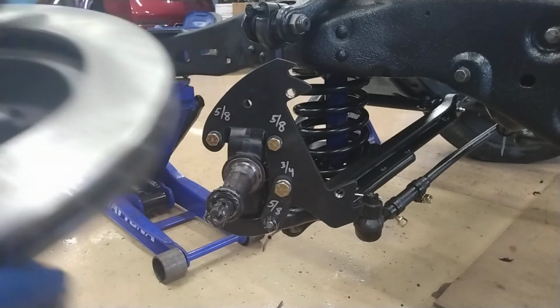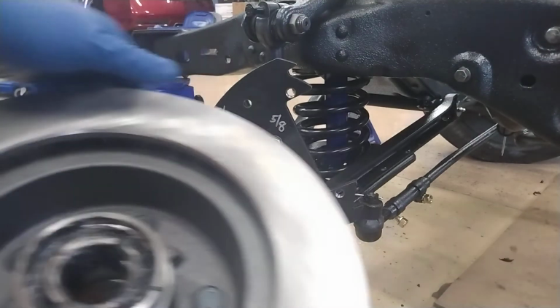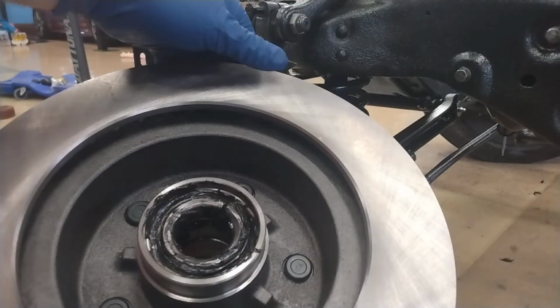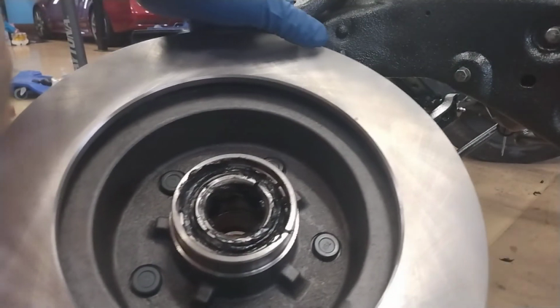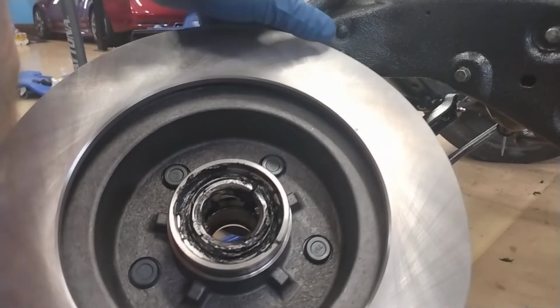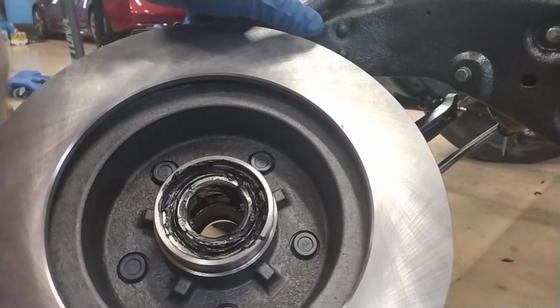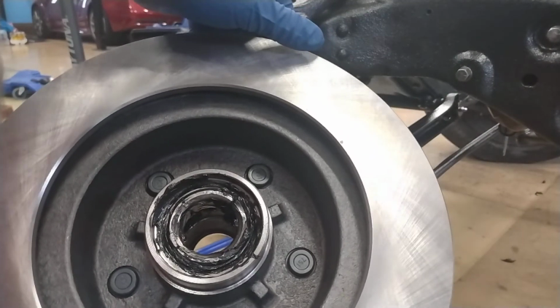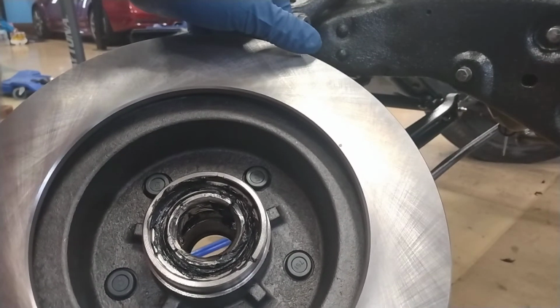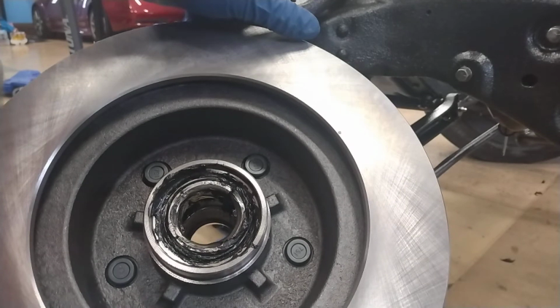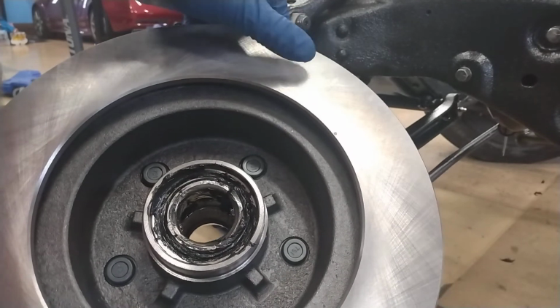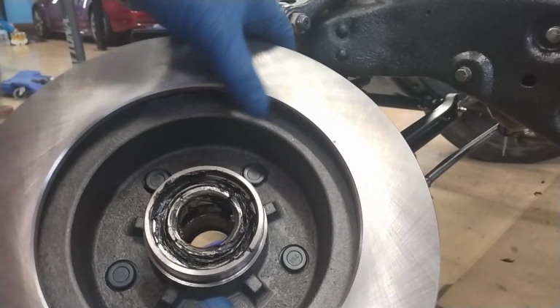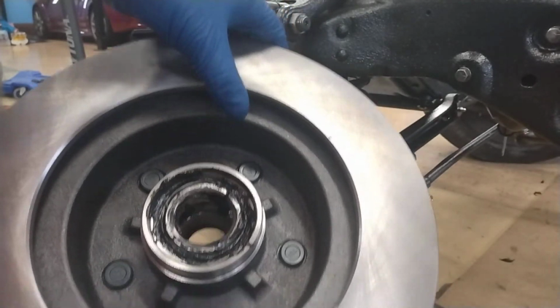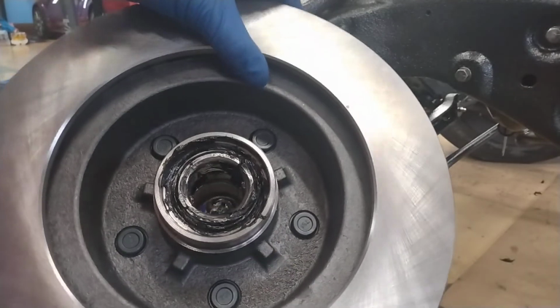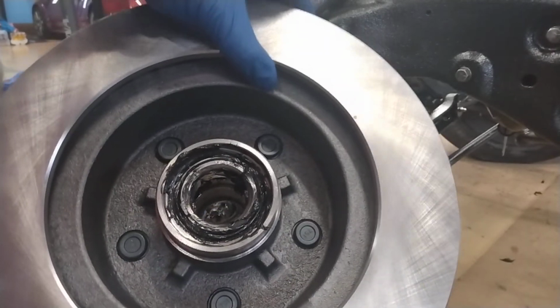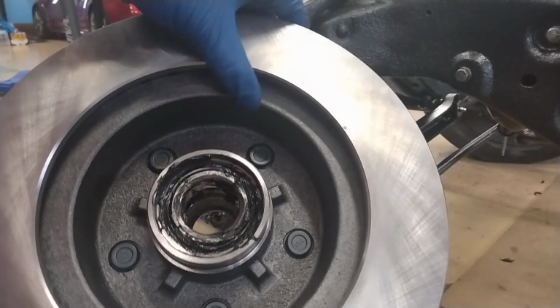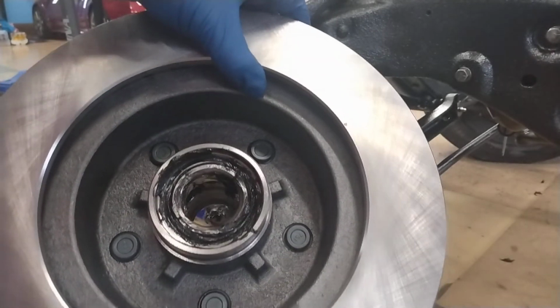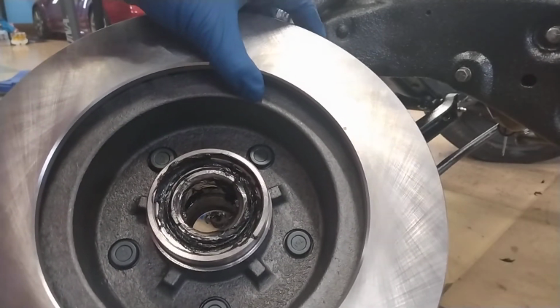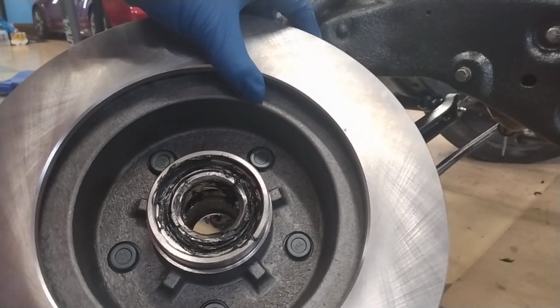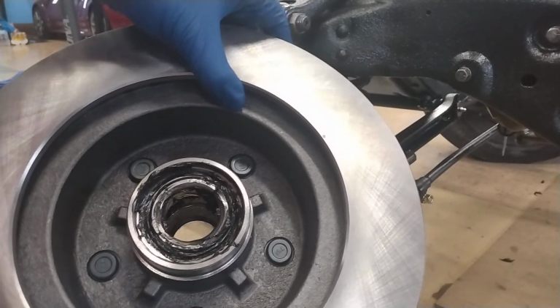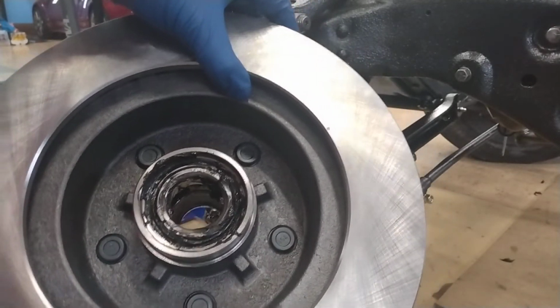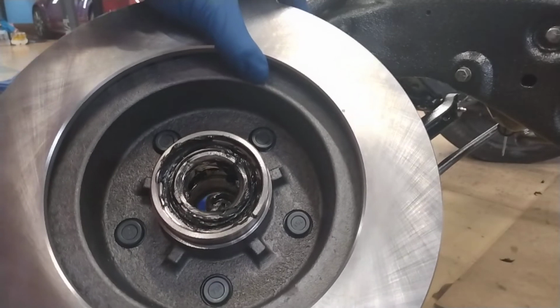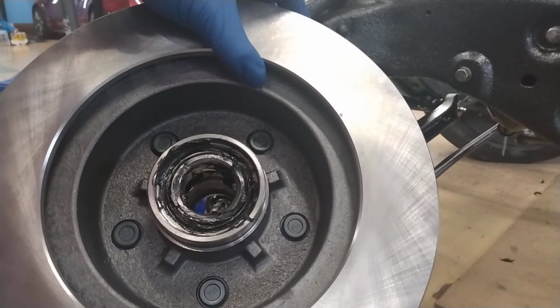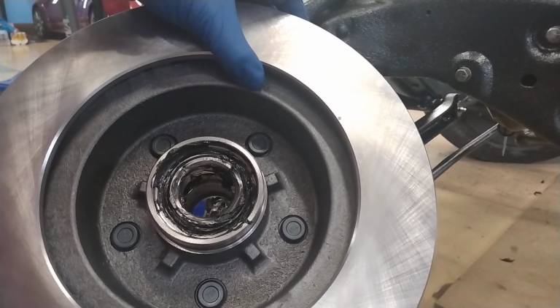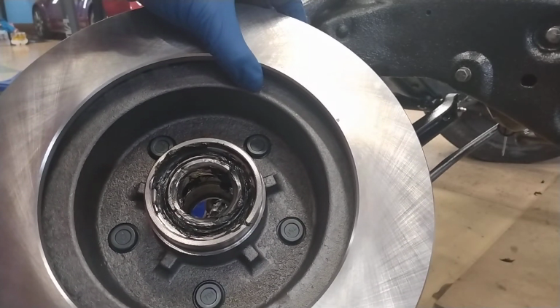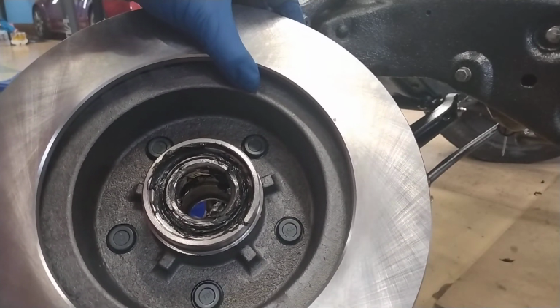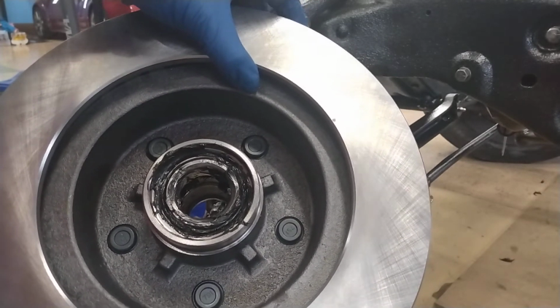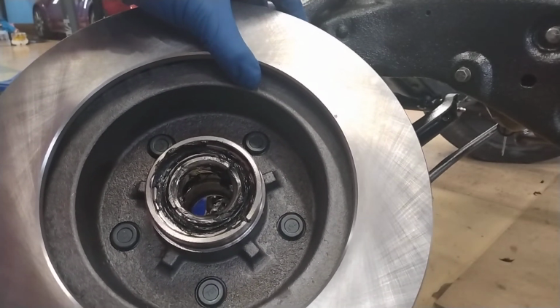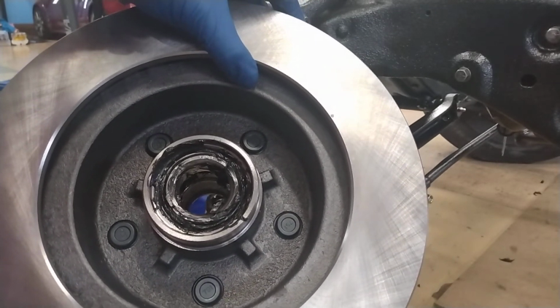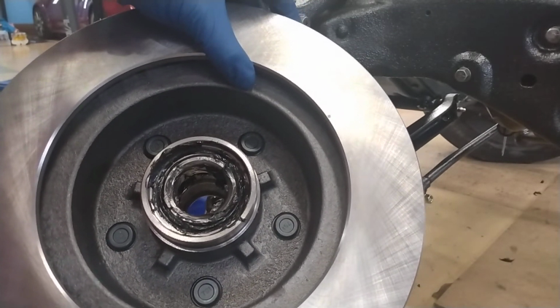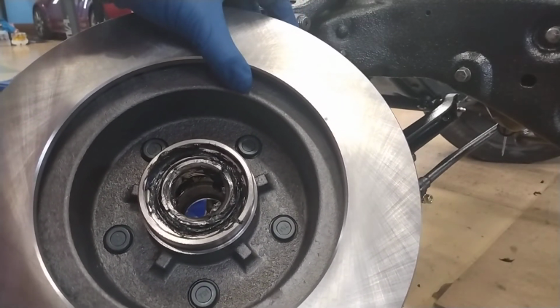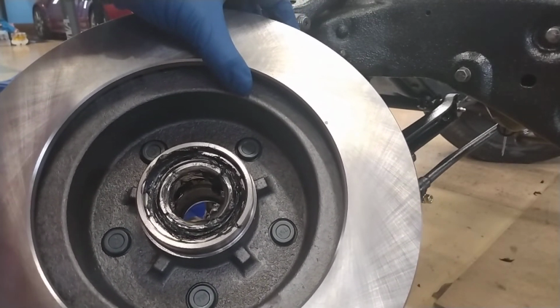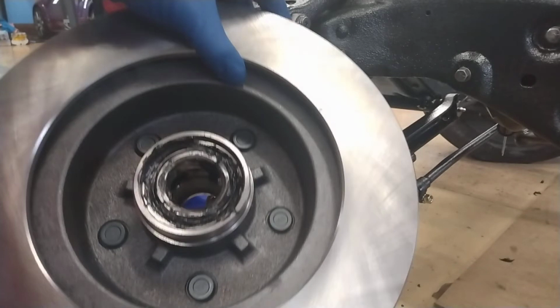I've now placed the large bearing into the back of the rotor, tapered side in, and now I'm going to lightly tap in the bearing seal.